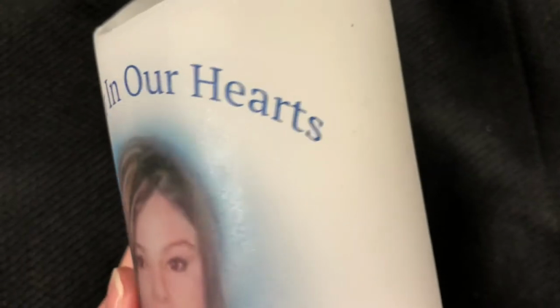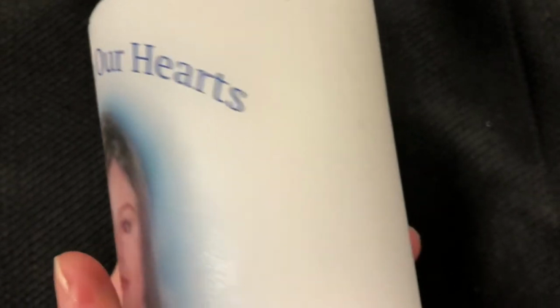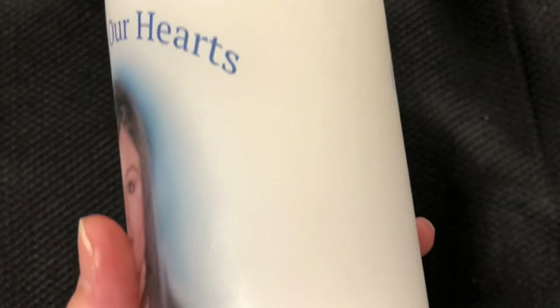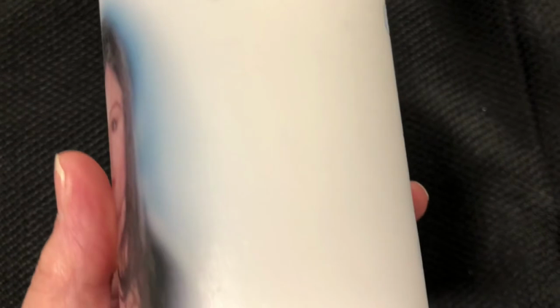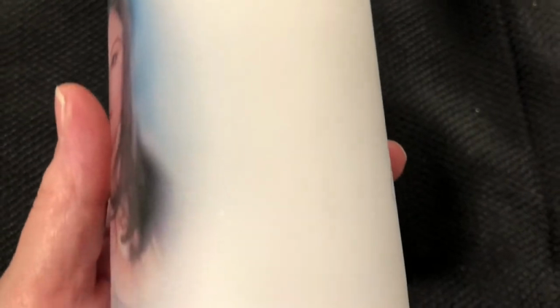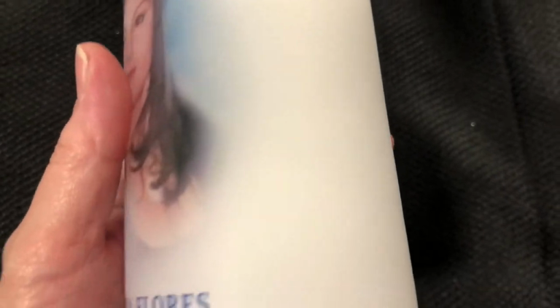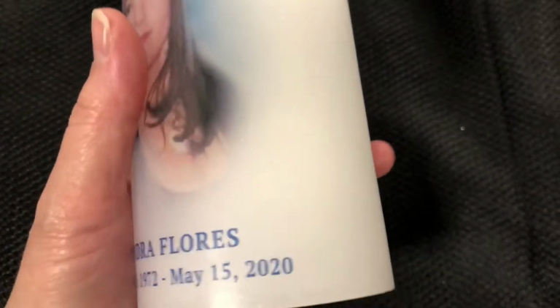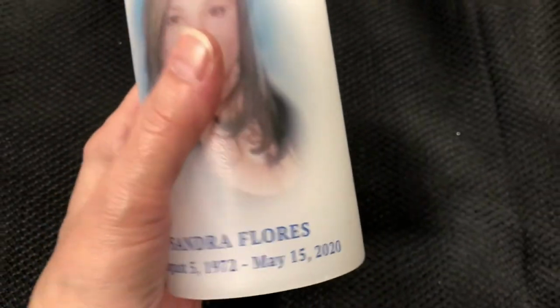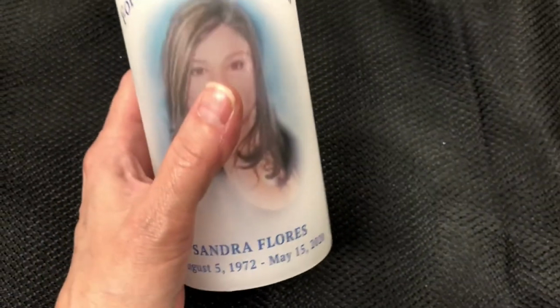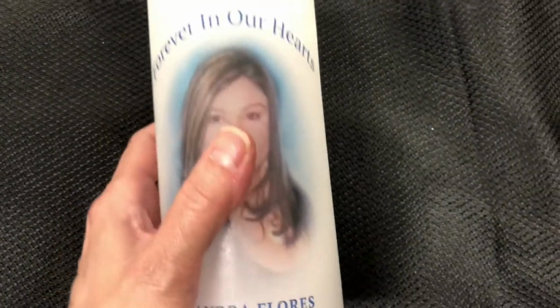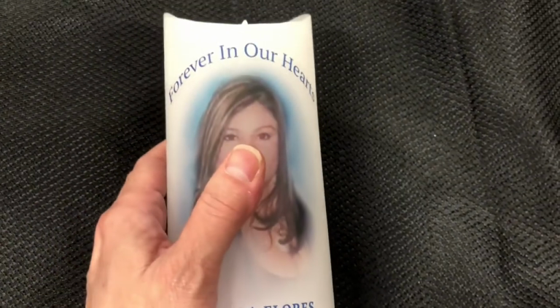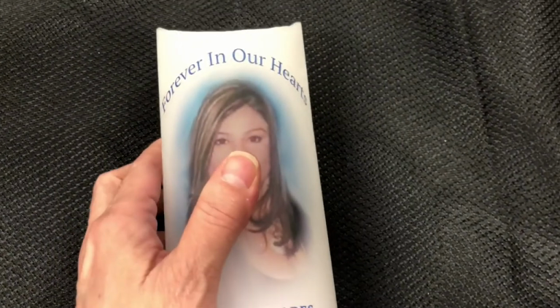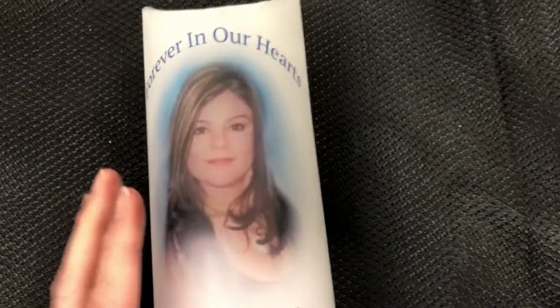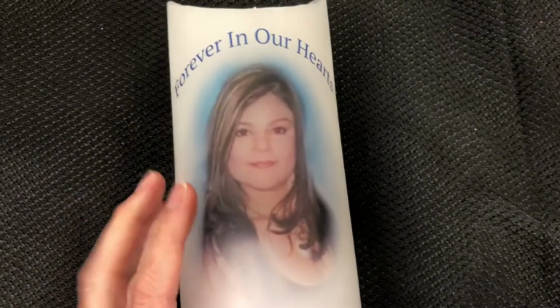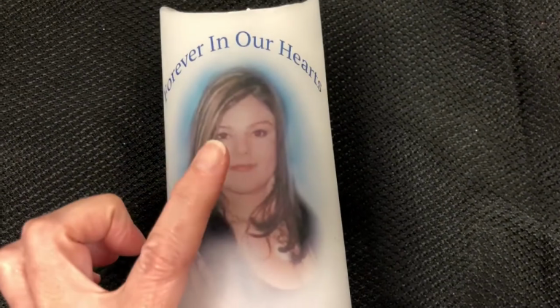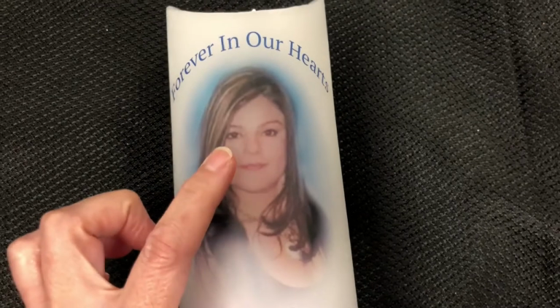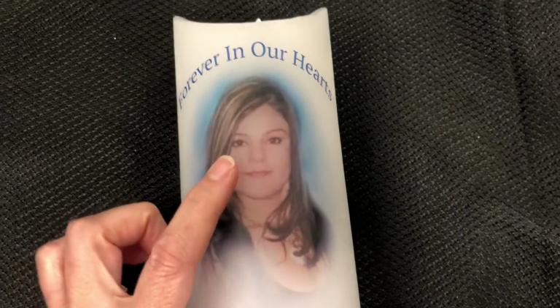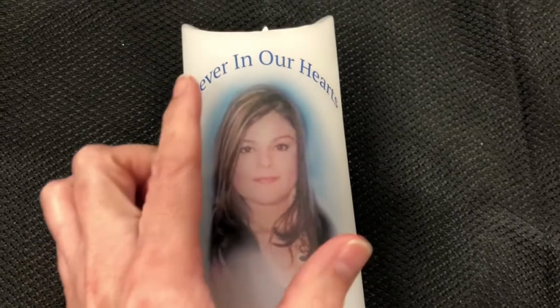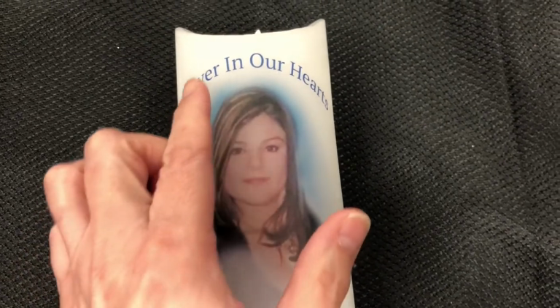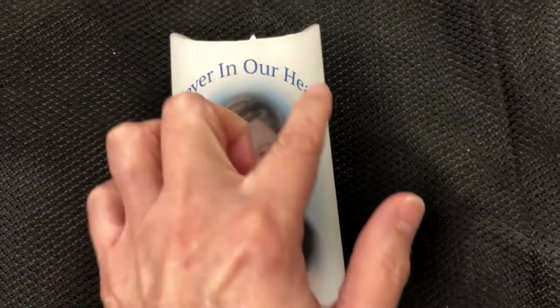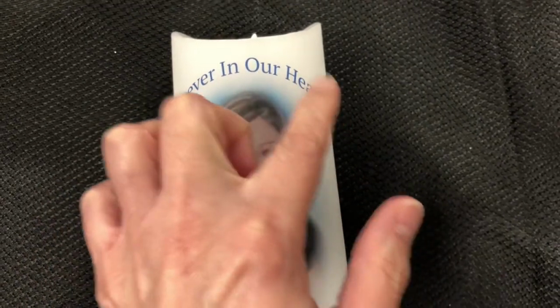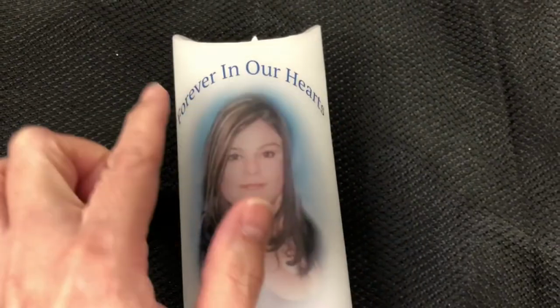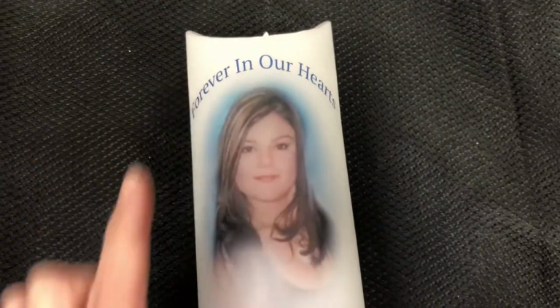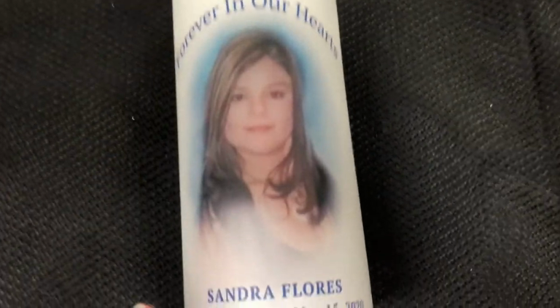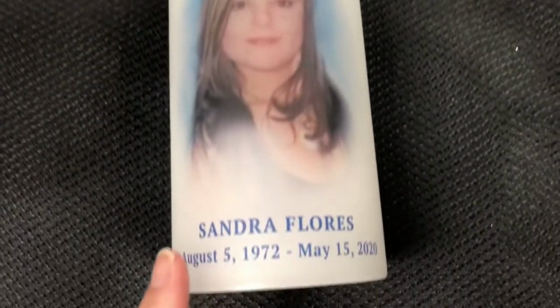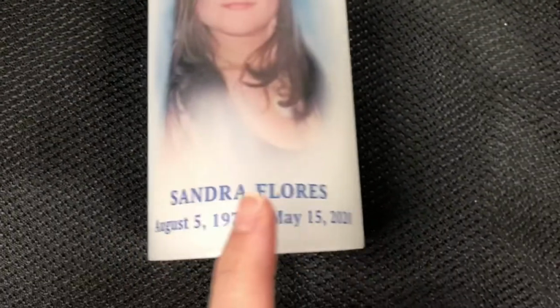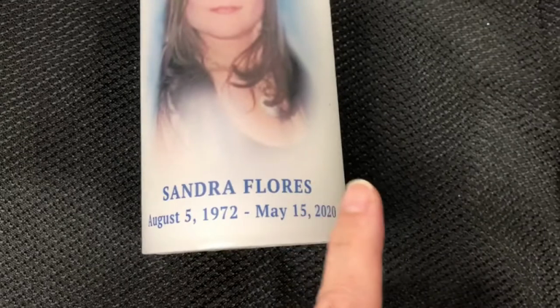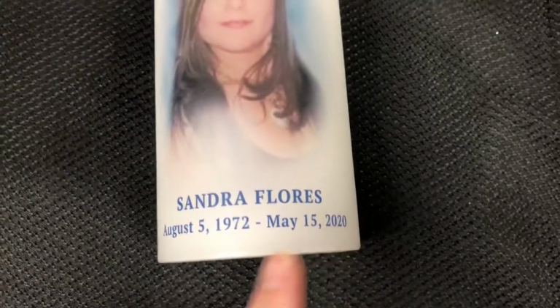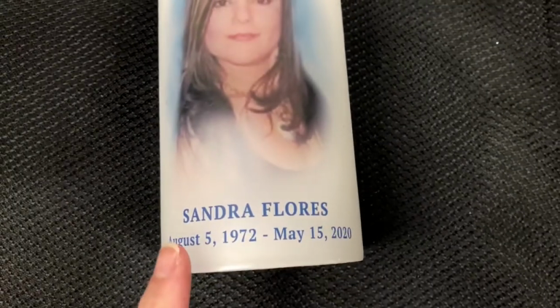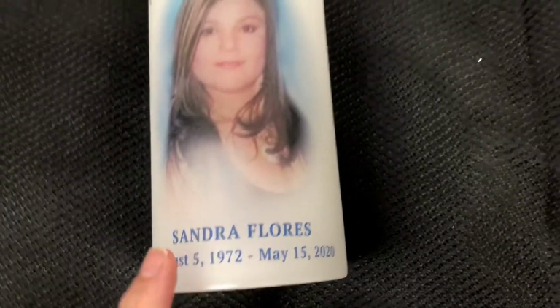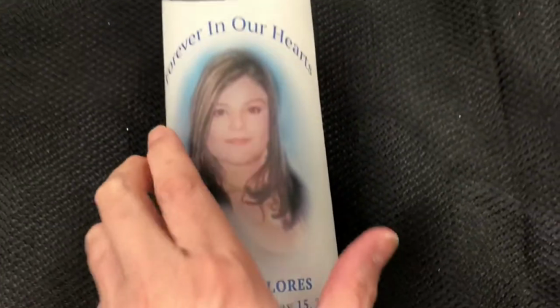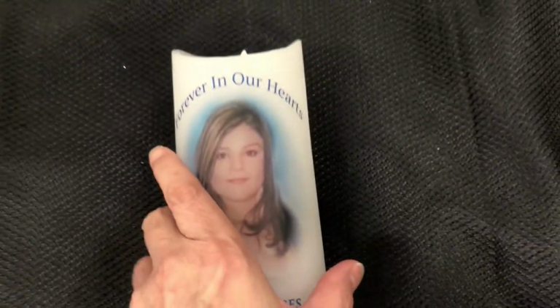Our personalized candle offers a wax exterior with your submitted photo and three lines of personalized text. The first line will be imprinted above your photo in an arched fashion, with the following lines beneath your photo.